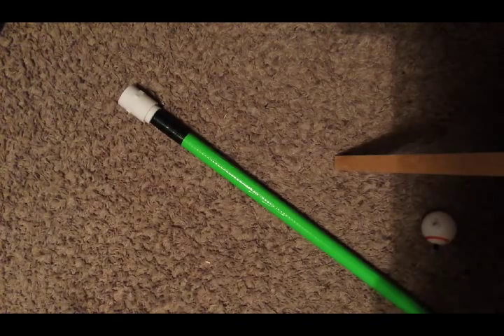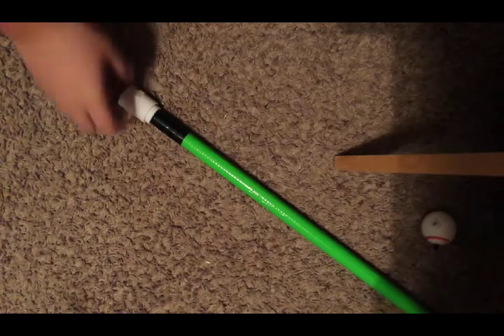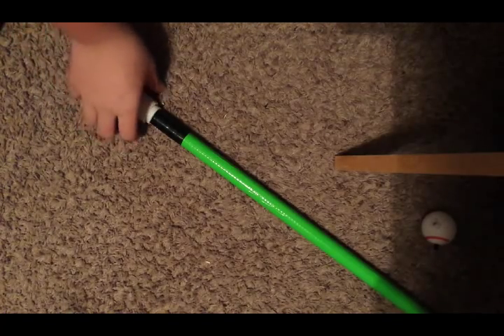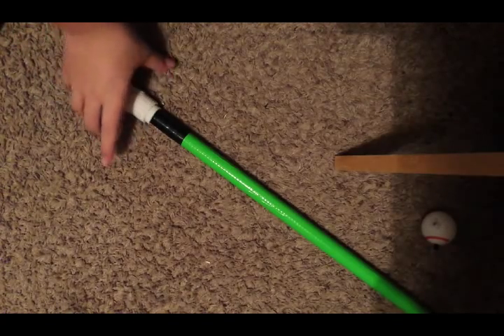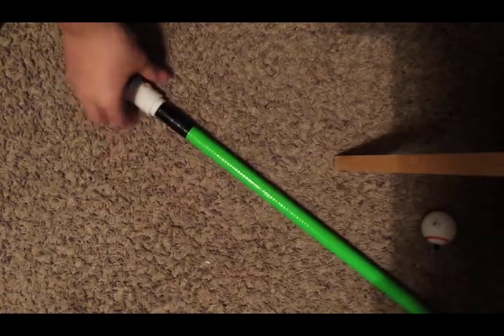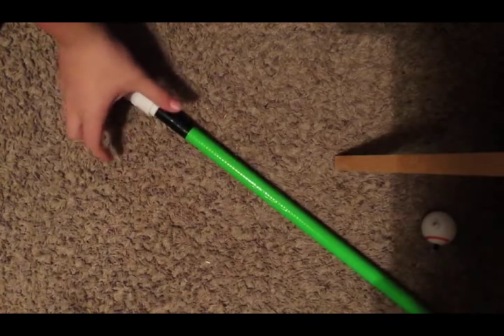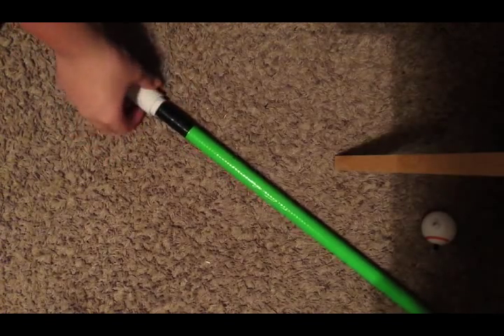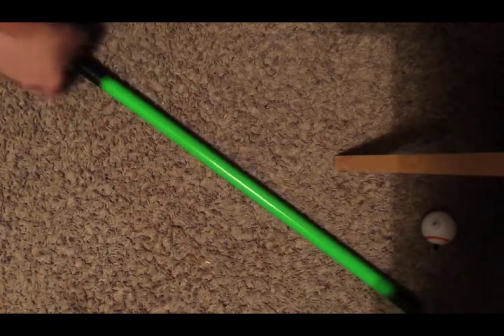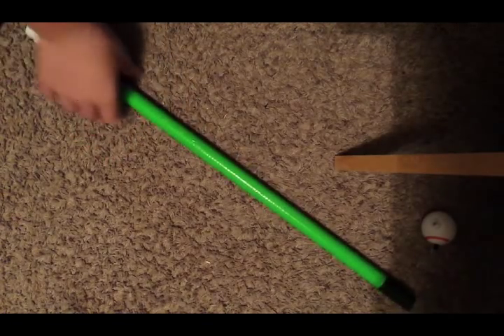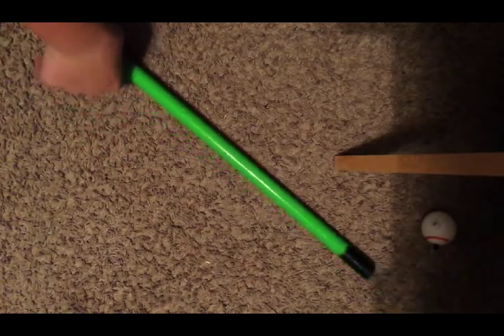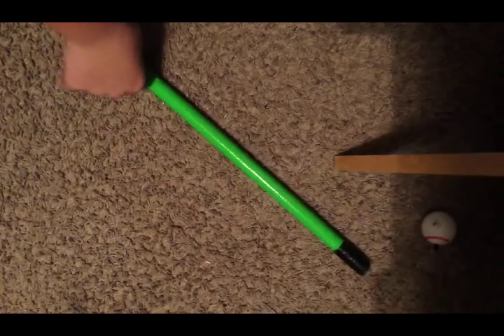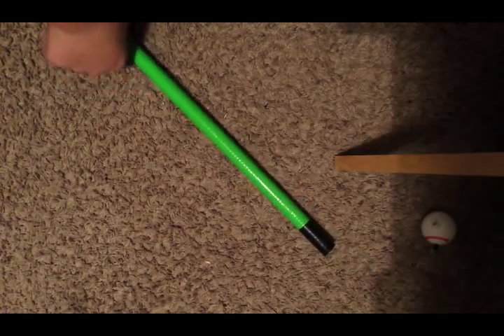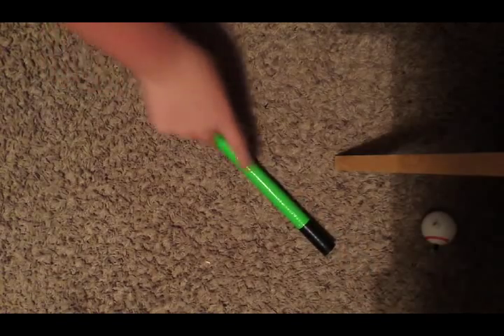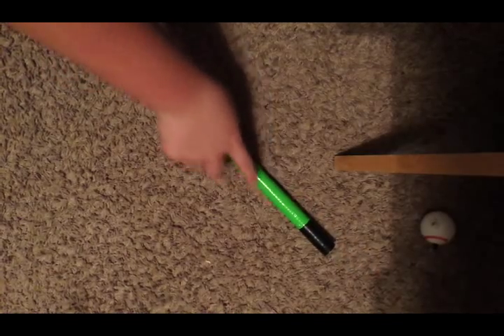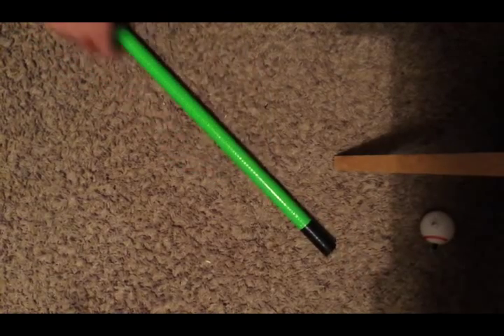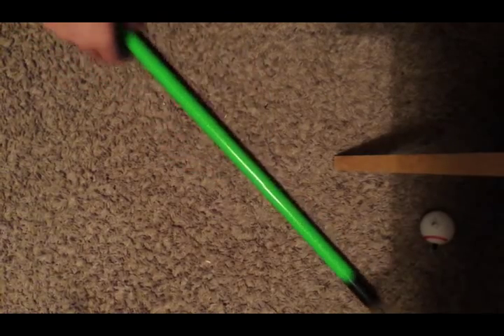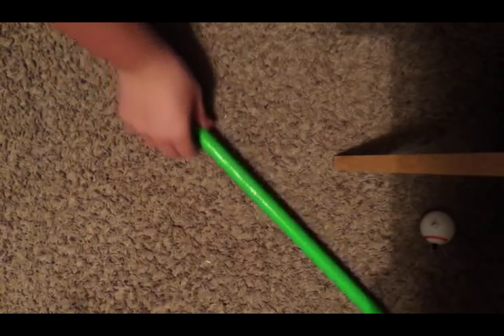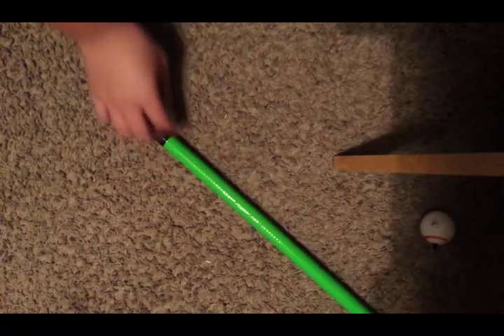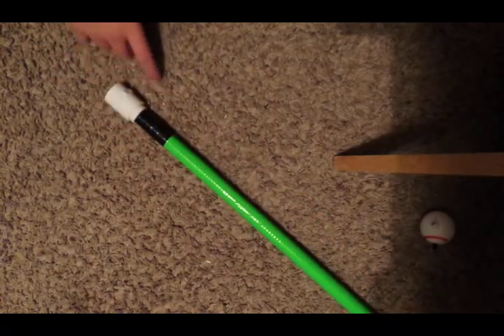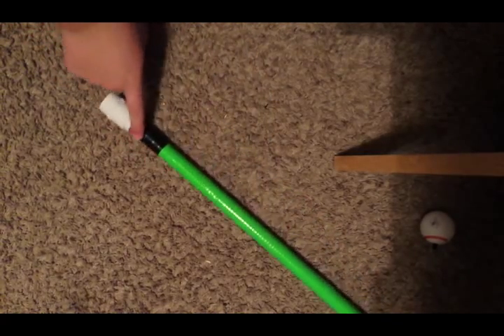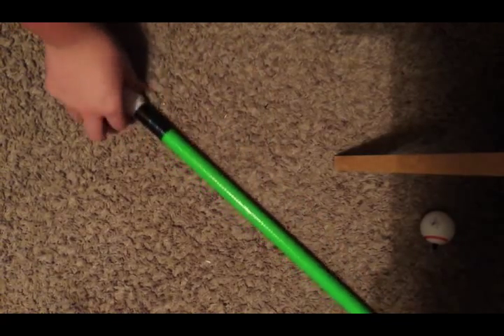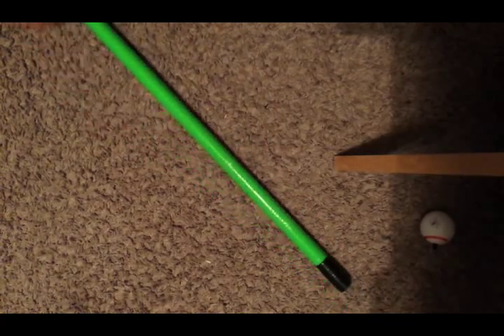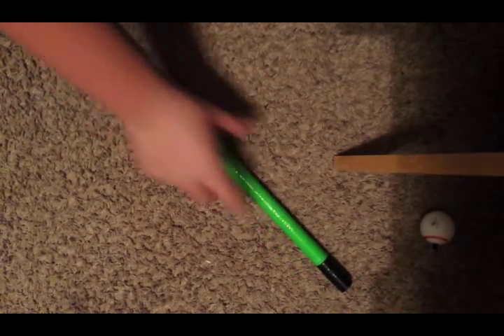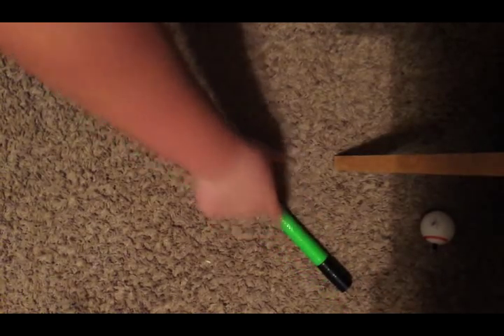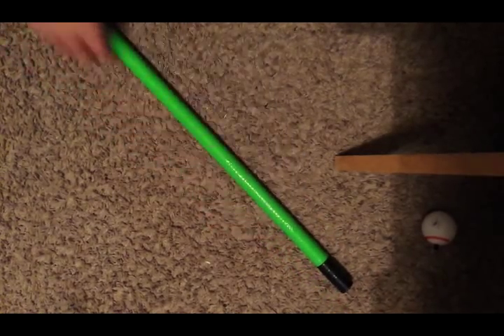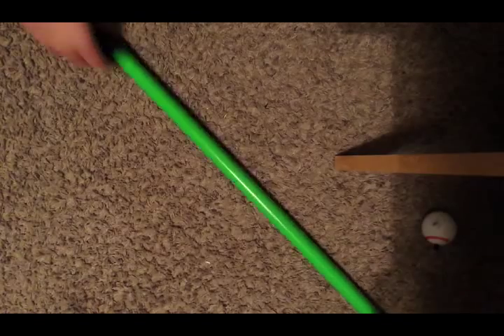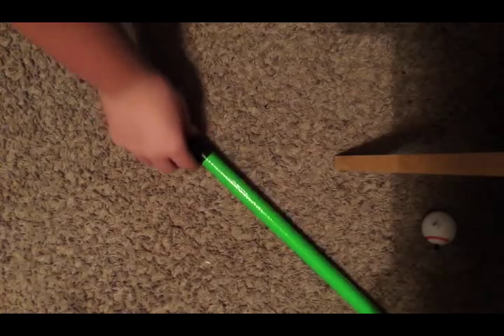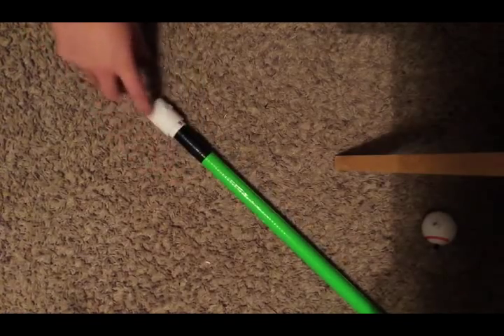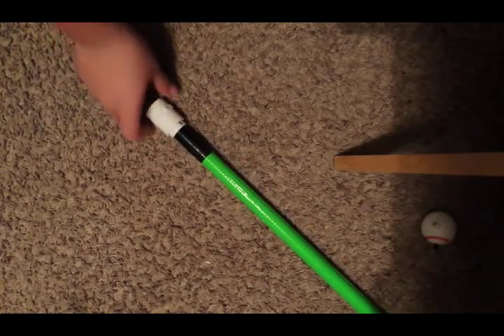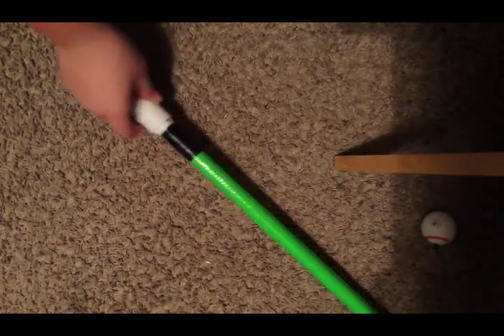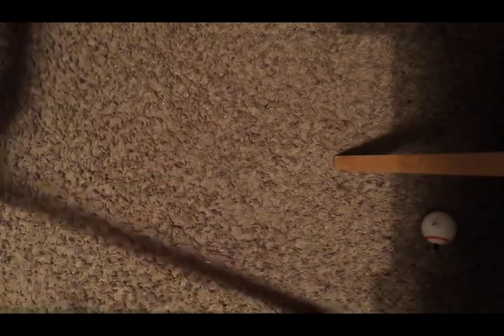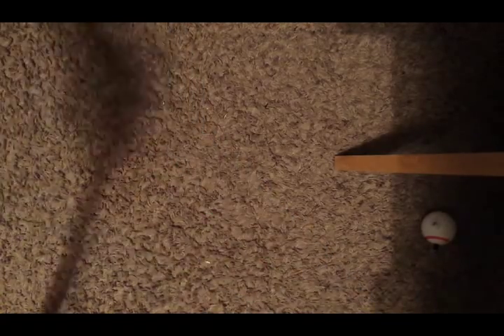I'm back now with the finished version. I put a little green duct tape on there and then electrical tape on both ends to make it look a little cleaner. And here's the end you blow out of right there.